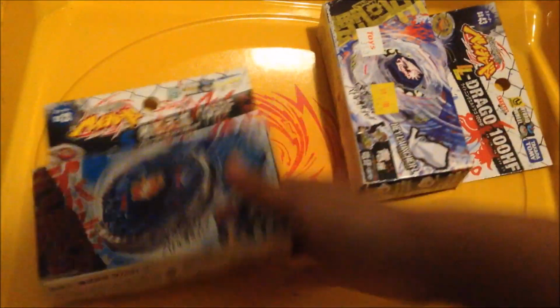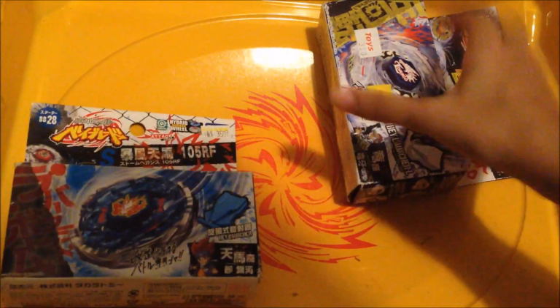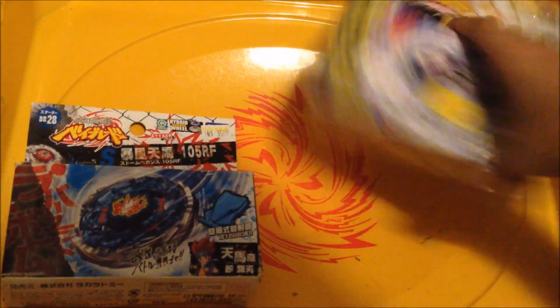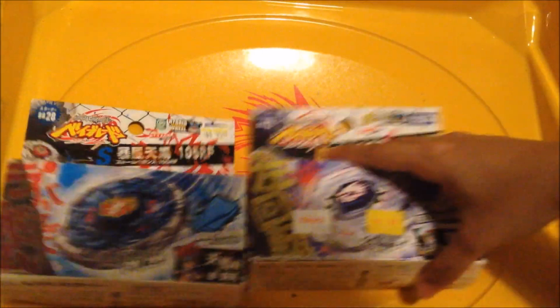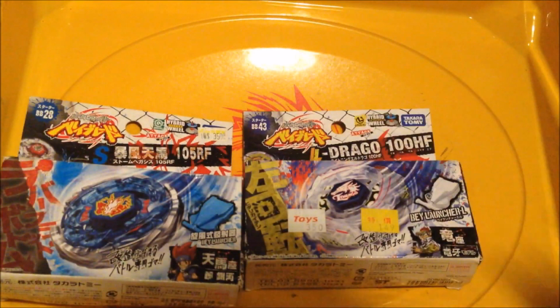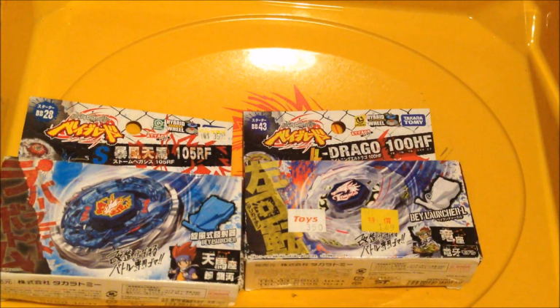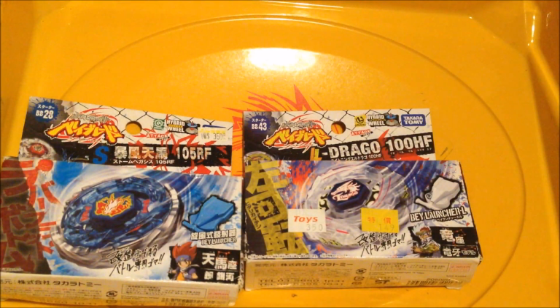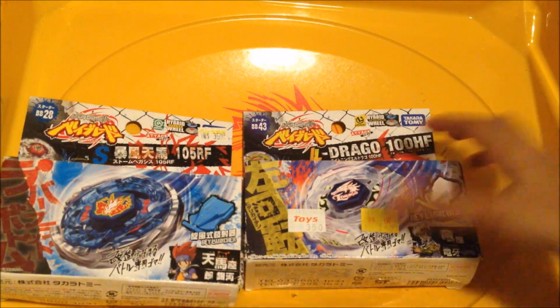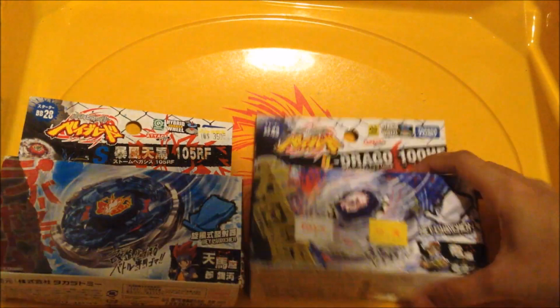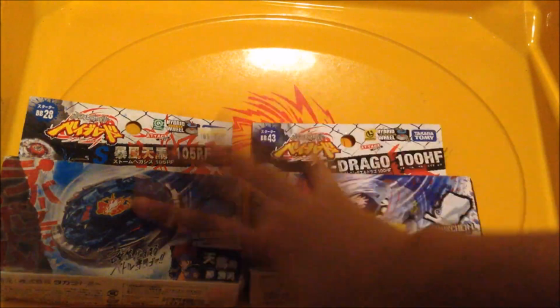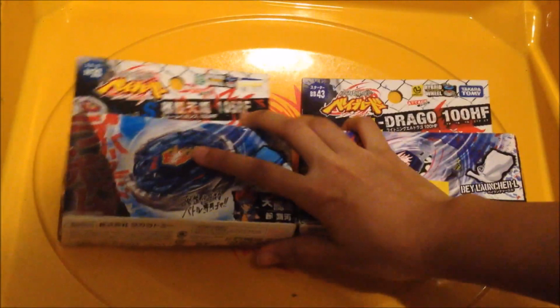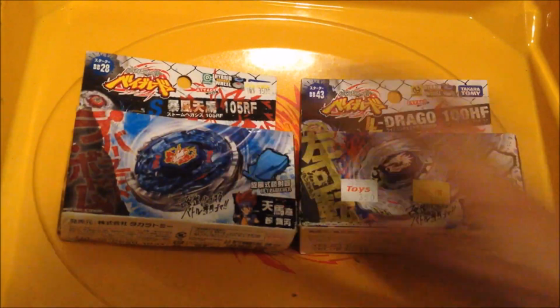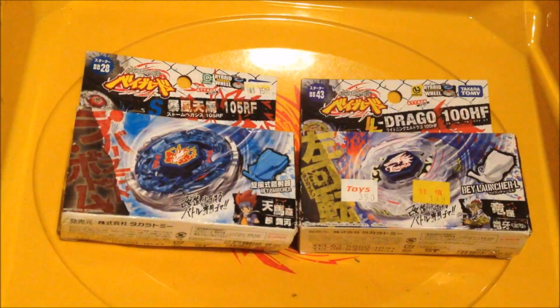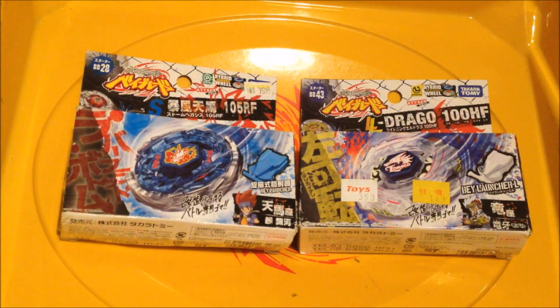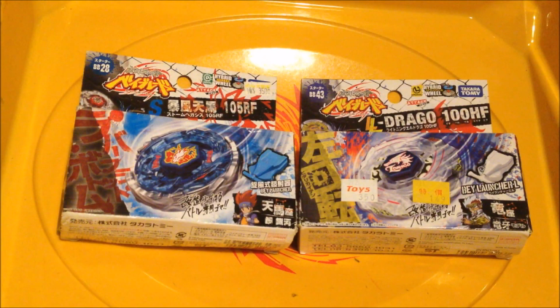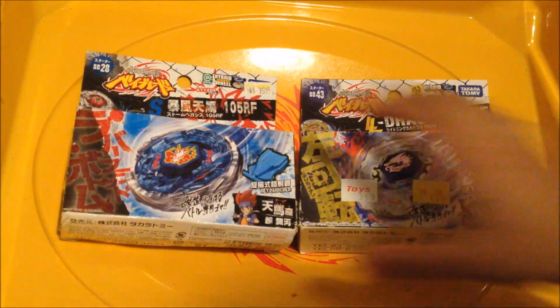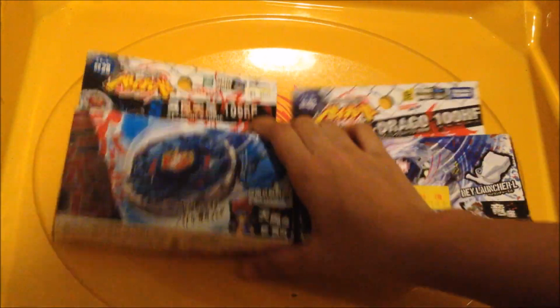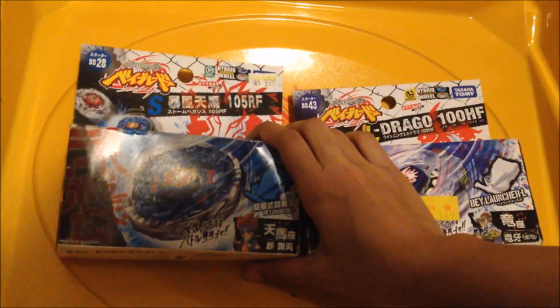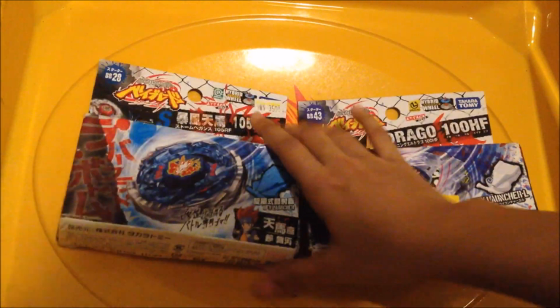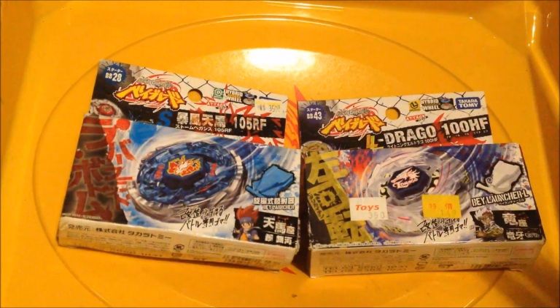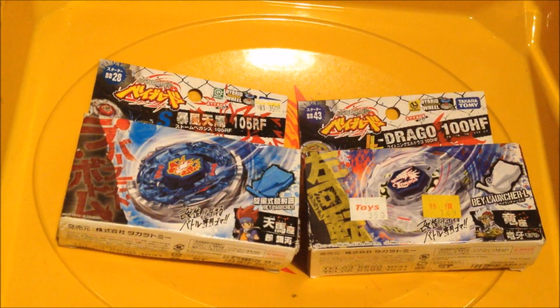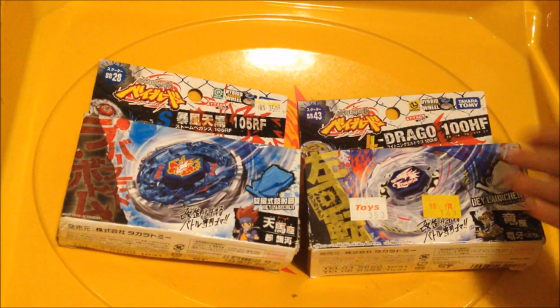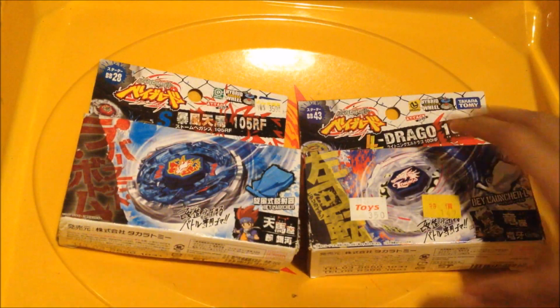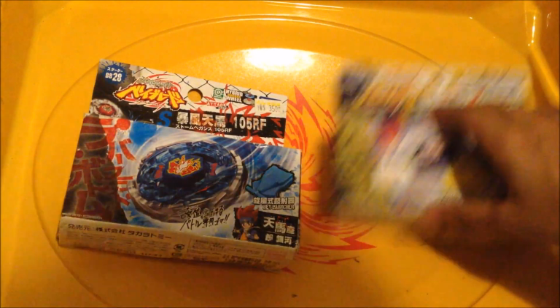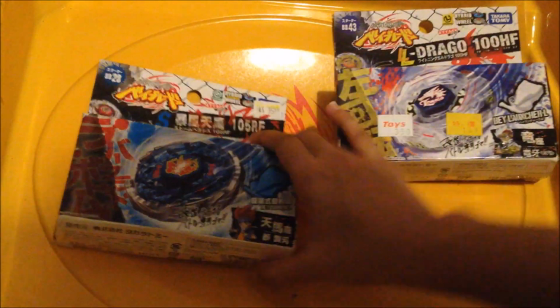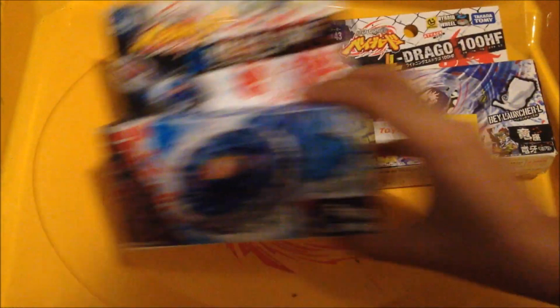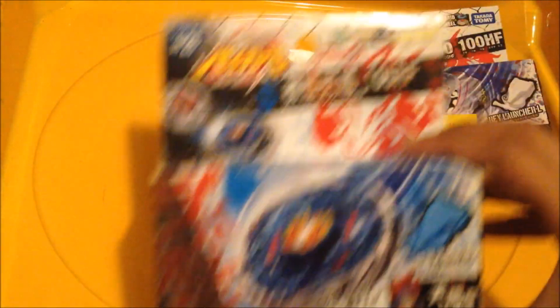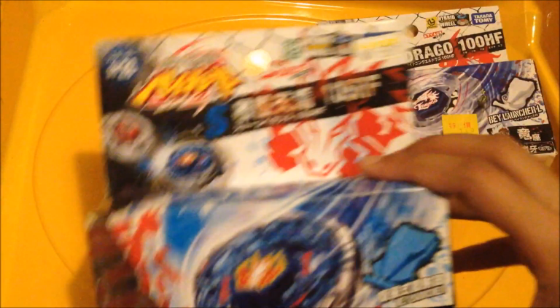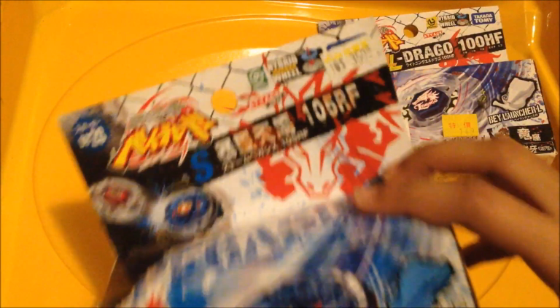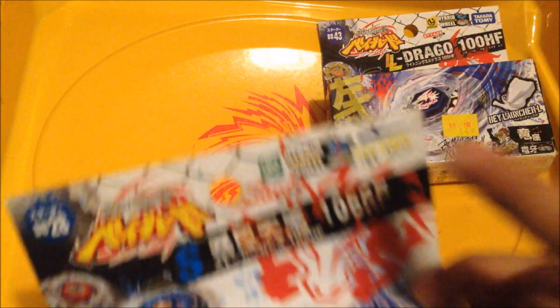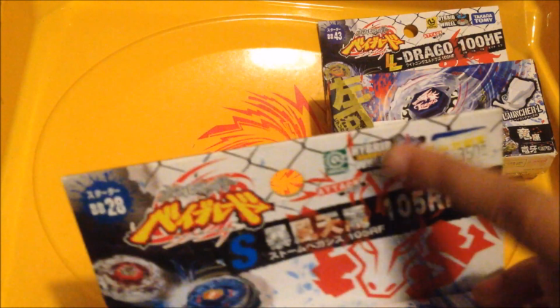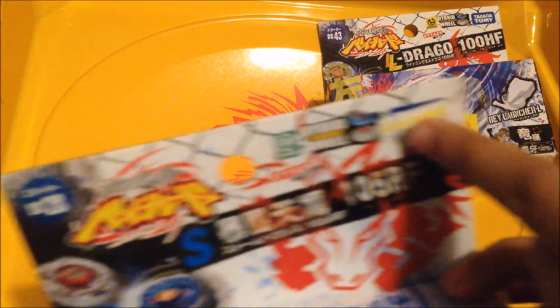Storm Pegasus and Lightning L-Drago — they're all Takara Tomy. I'll be unboxing them both and doing a battle test of them both. Let's start with Storm Pegasus, quick overview.